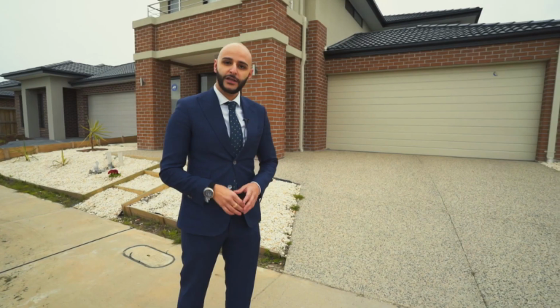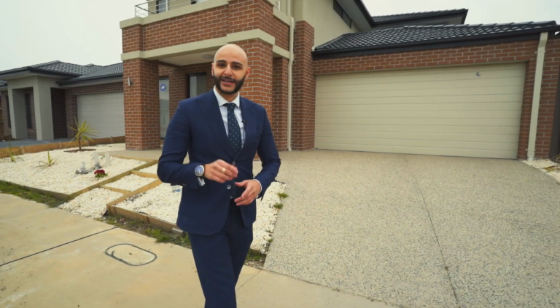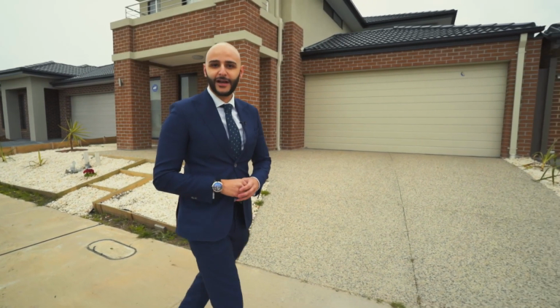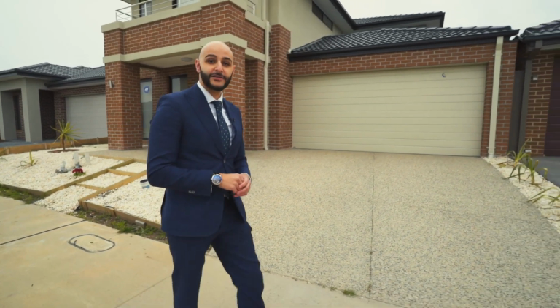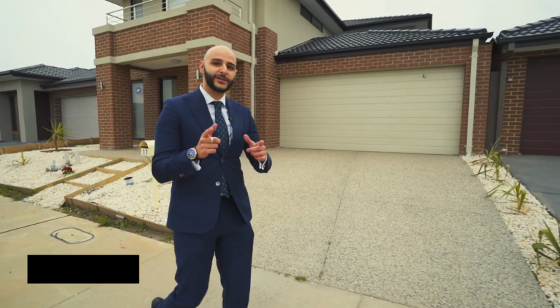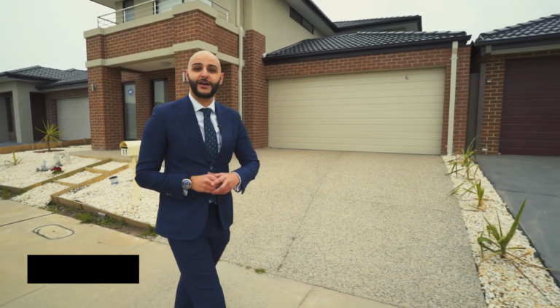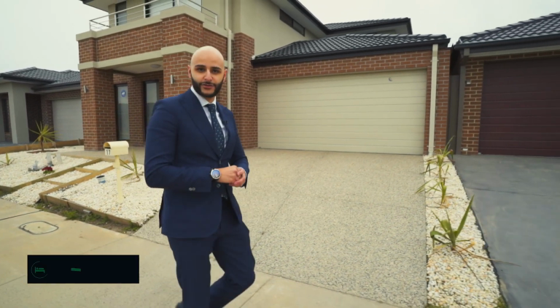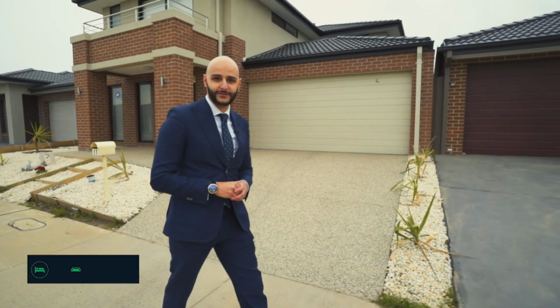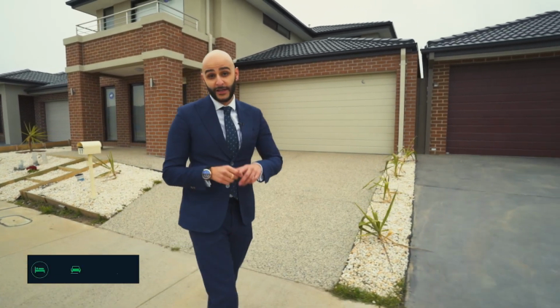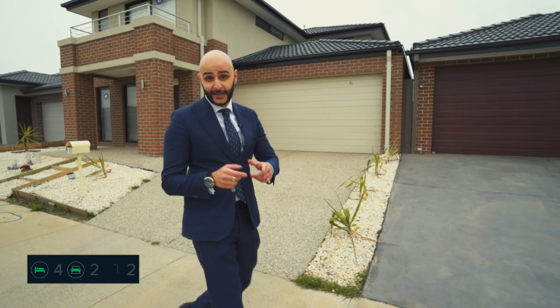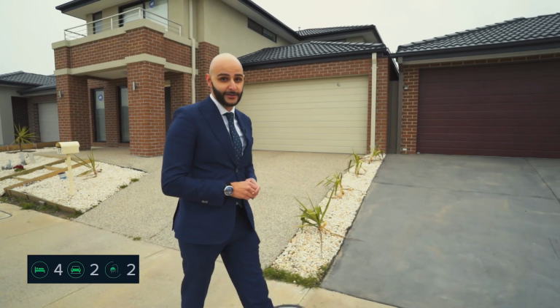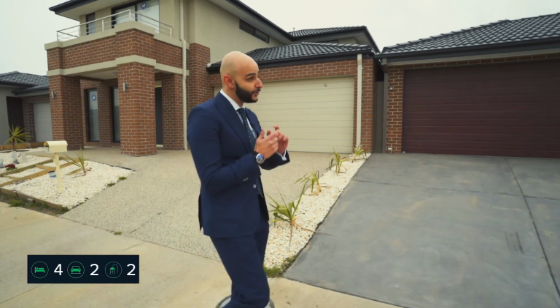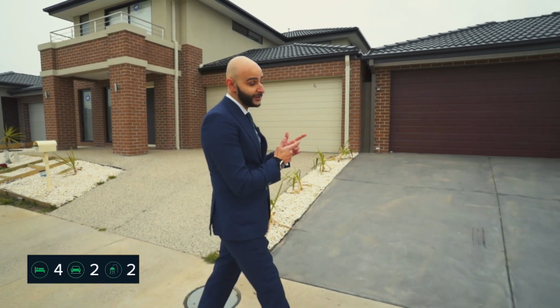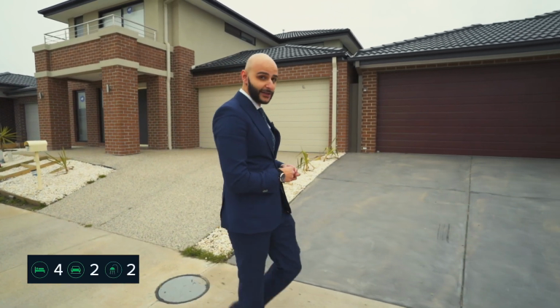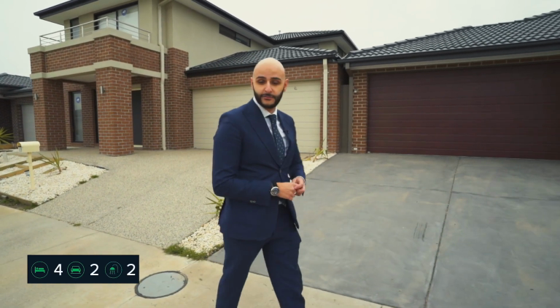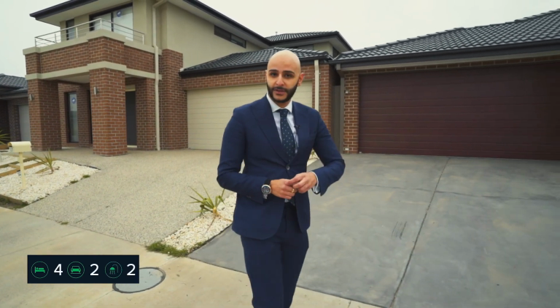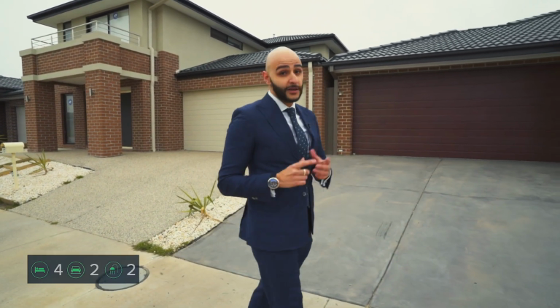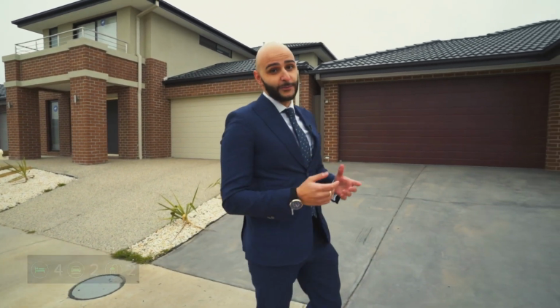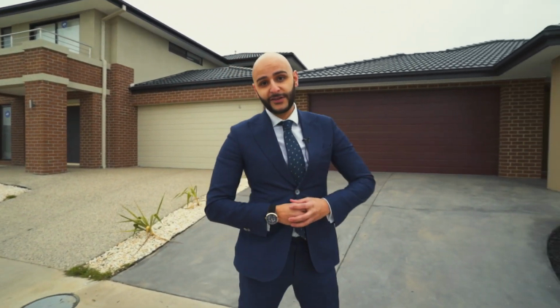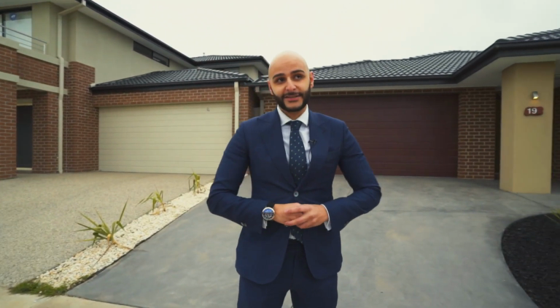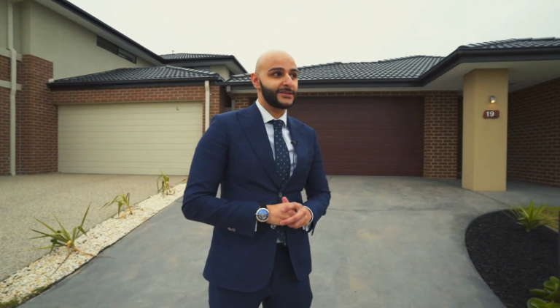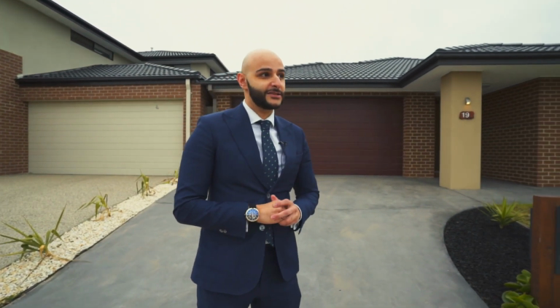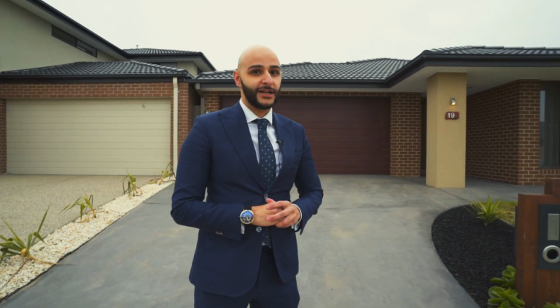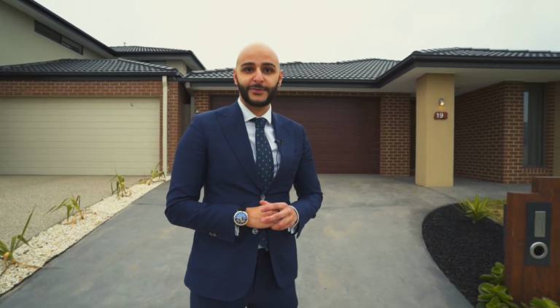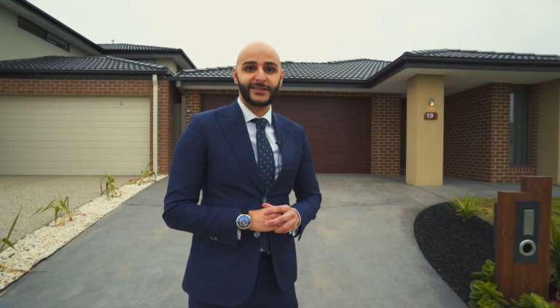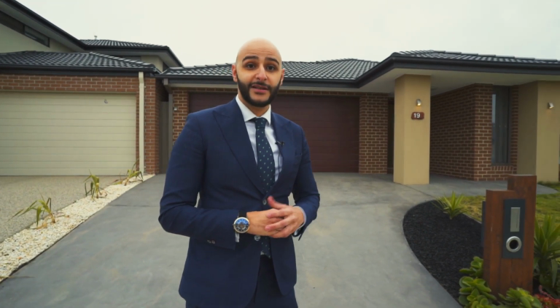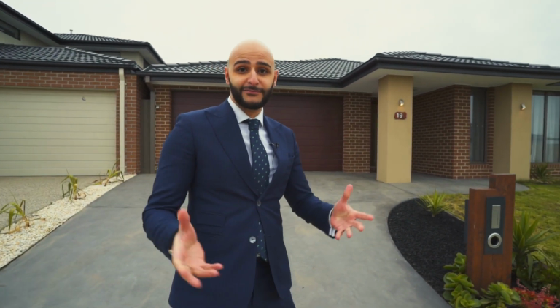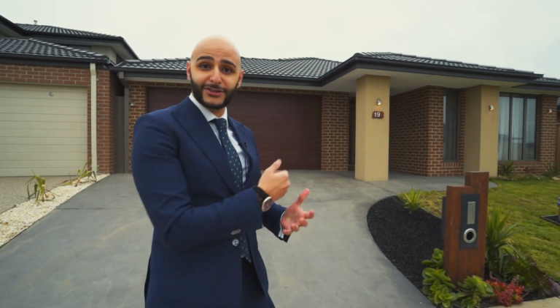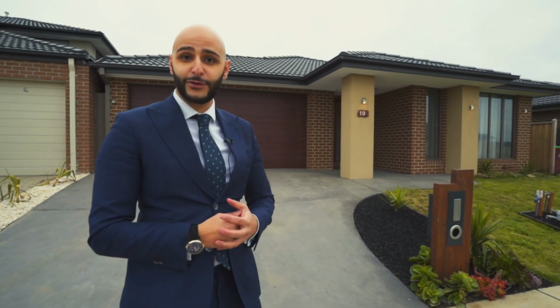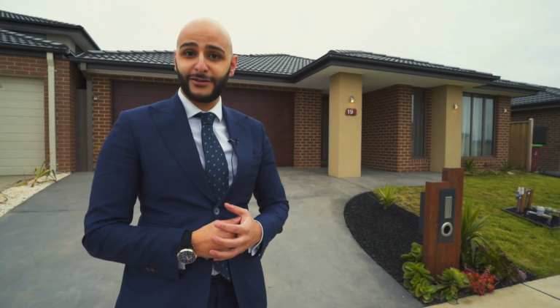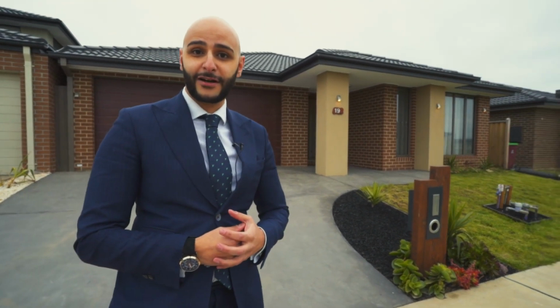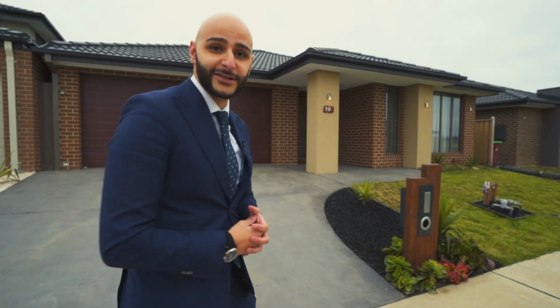If you like Carlisle, then you're really gonna like this street. And if you like Henley, then you're really gonna like this home. If you like Porter Davis — yeah, I can't help you with that — but let's go have a look at 19 Carlisle Crescent.